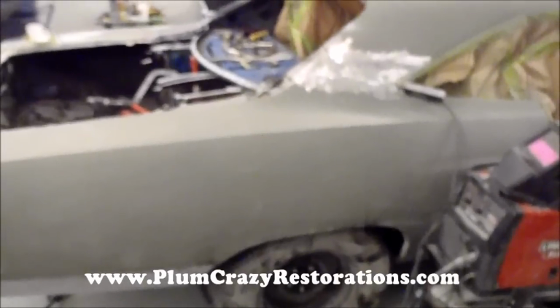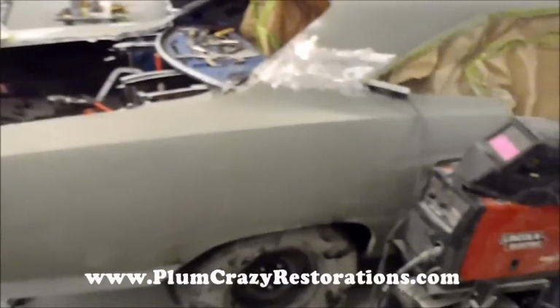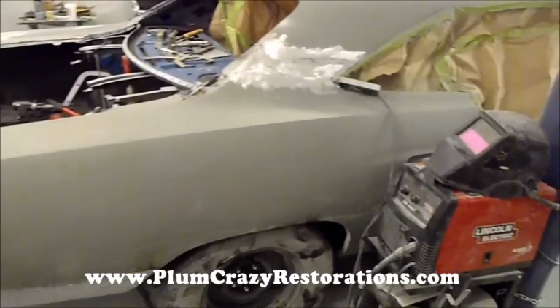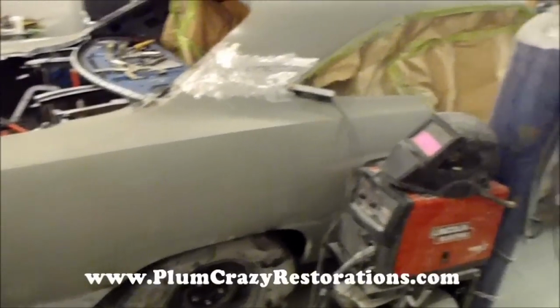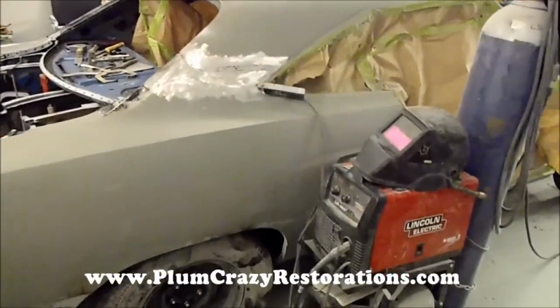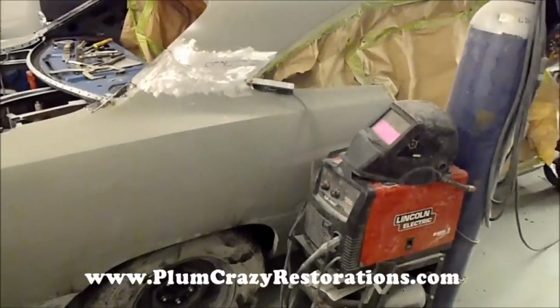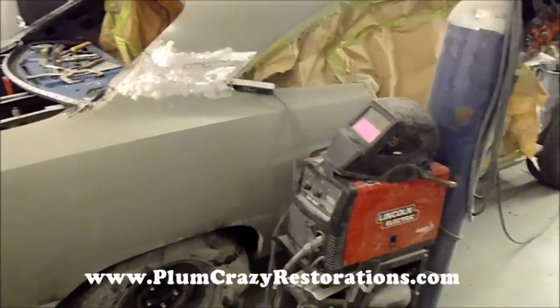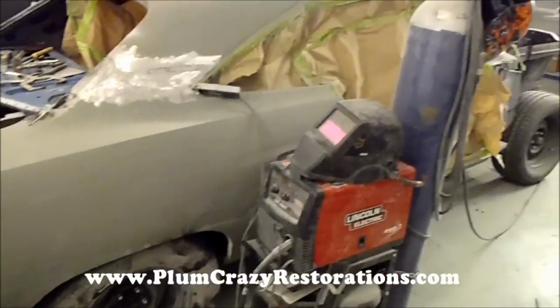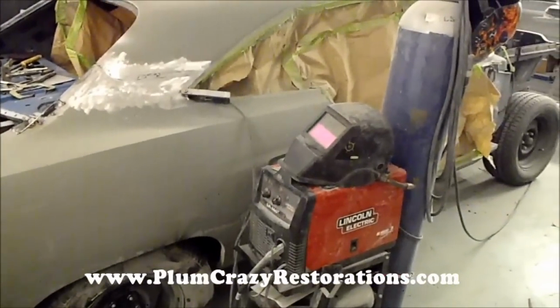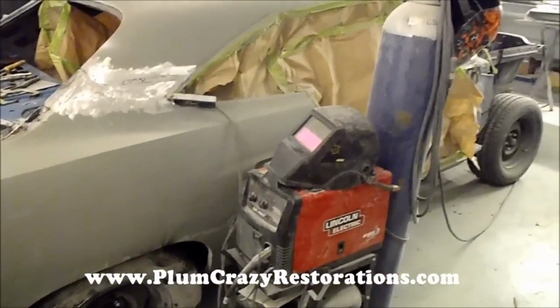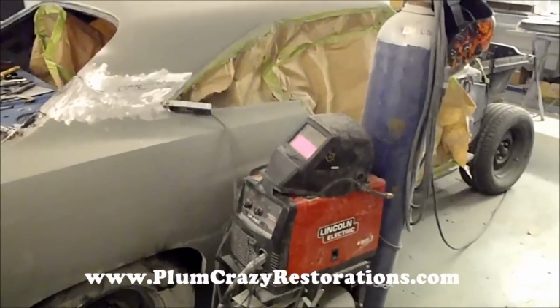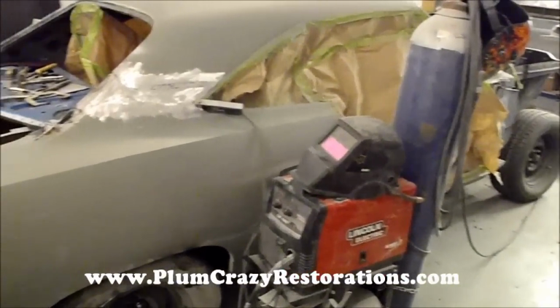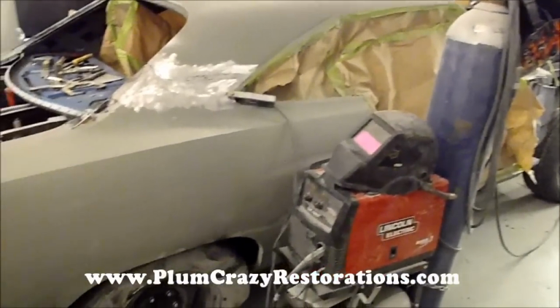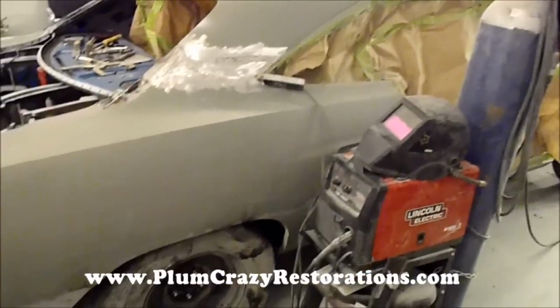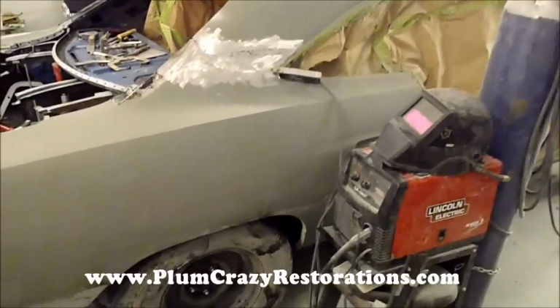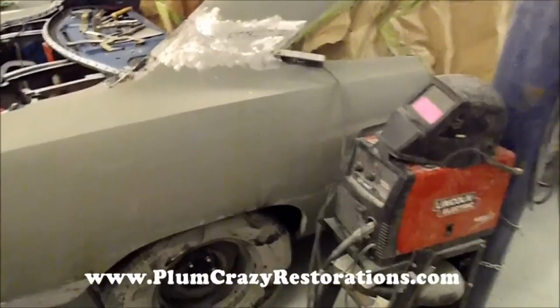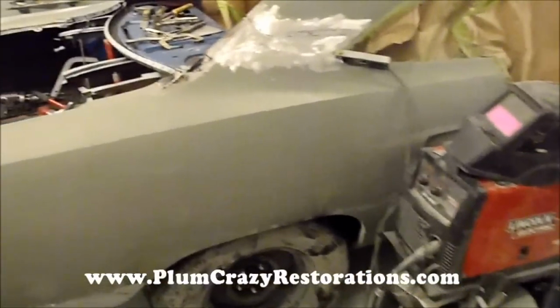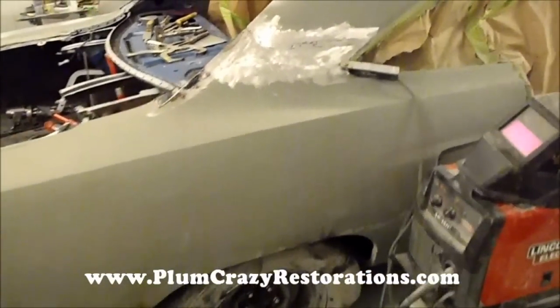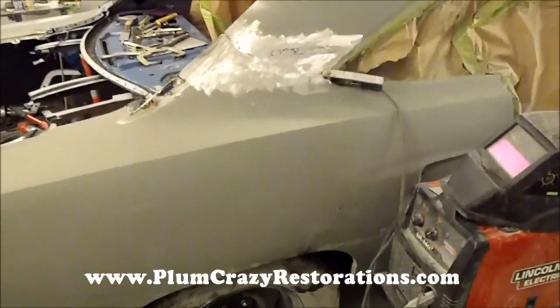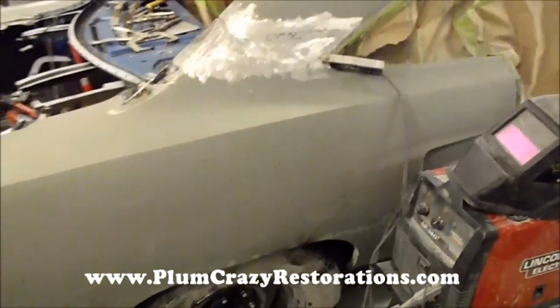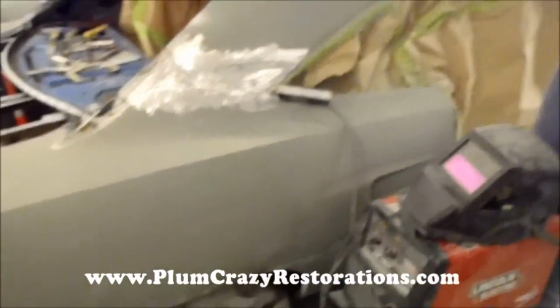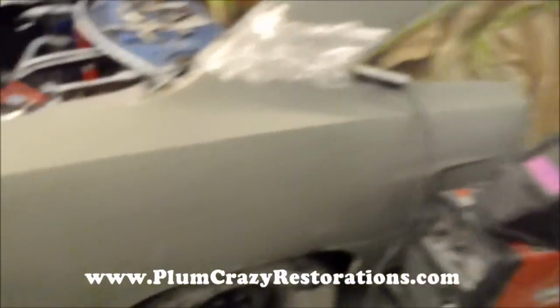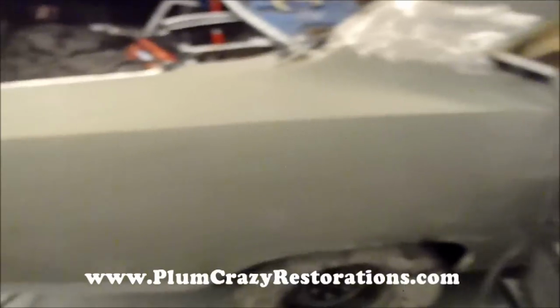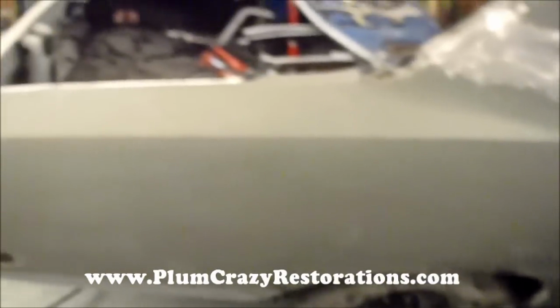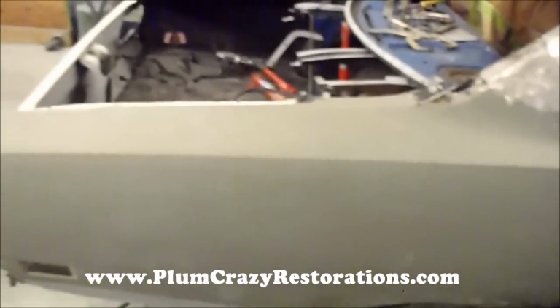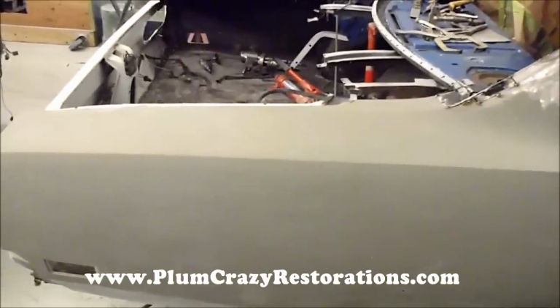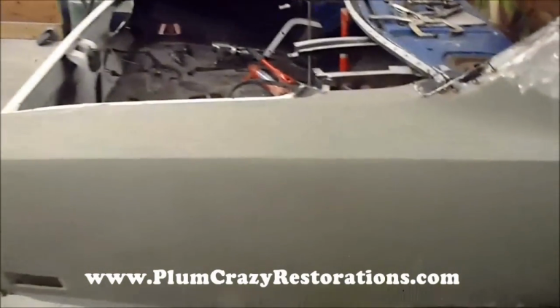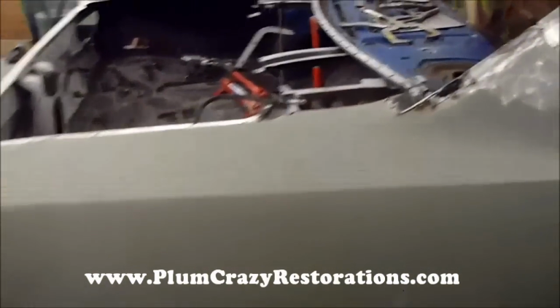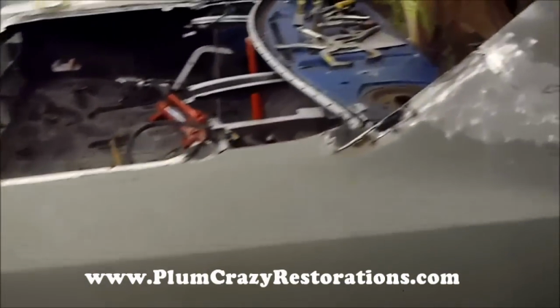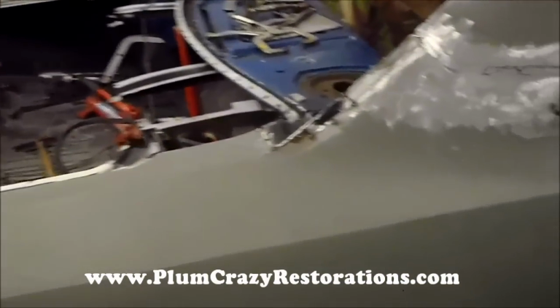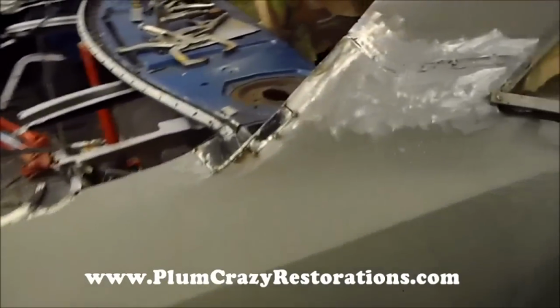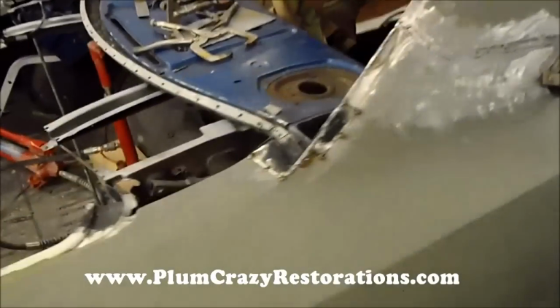Joe at Plum Crazy Restorations. We're looking at the 1970 Plymouth Roadrunner. This car is here for full restoration, and just a few things here we were working on.